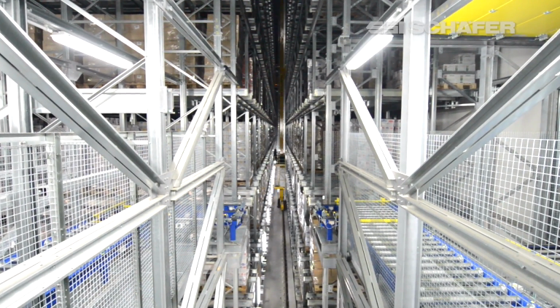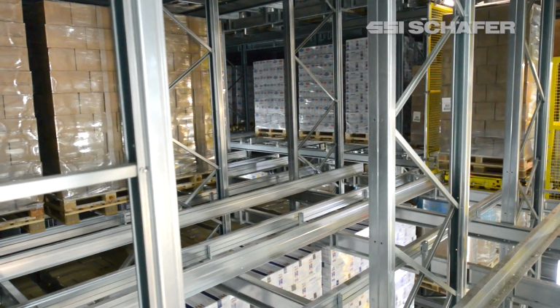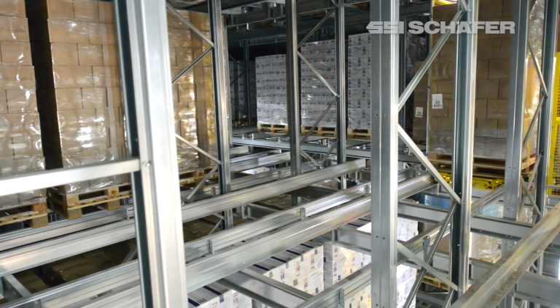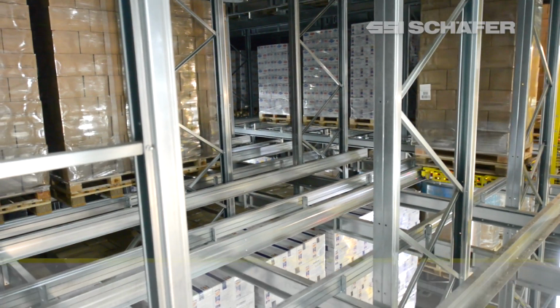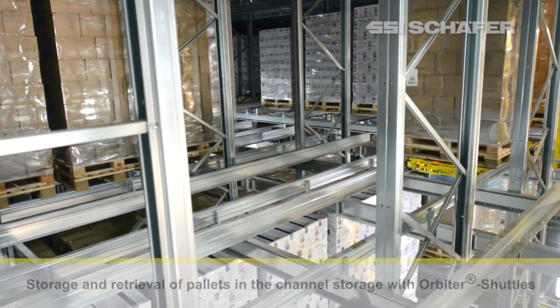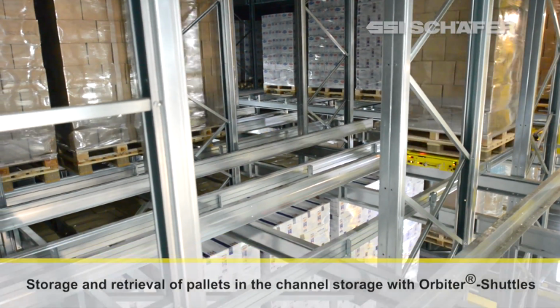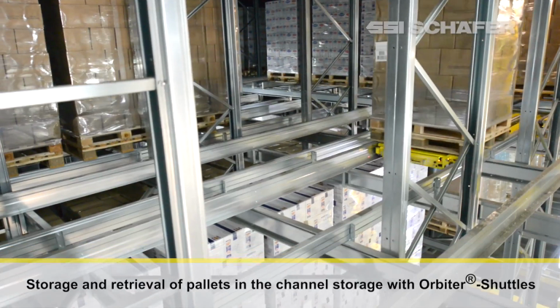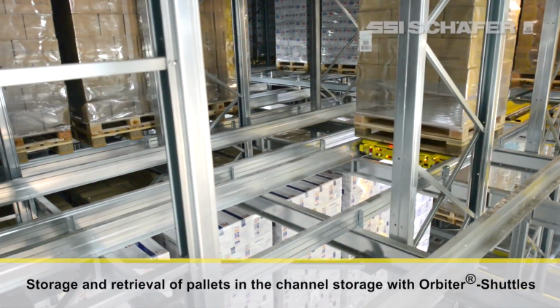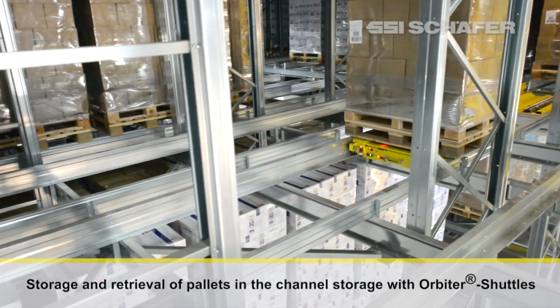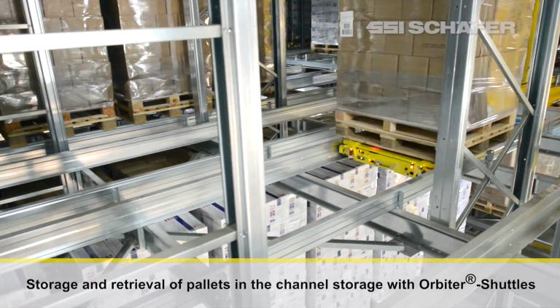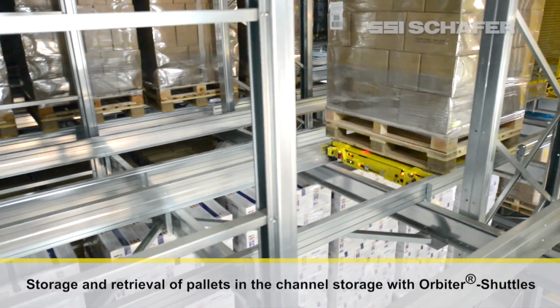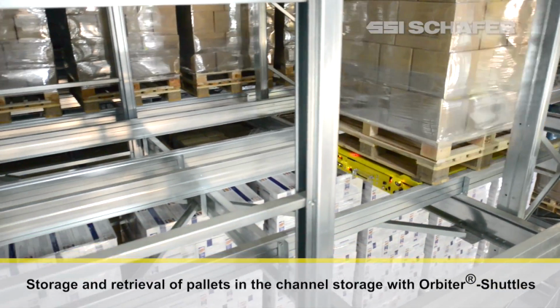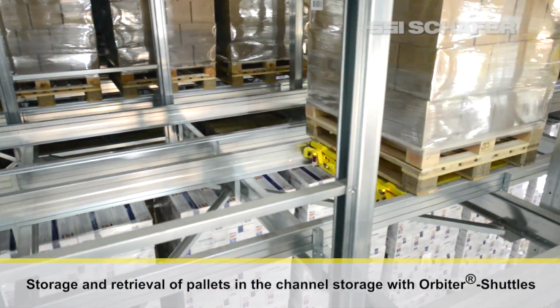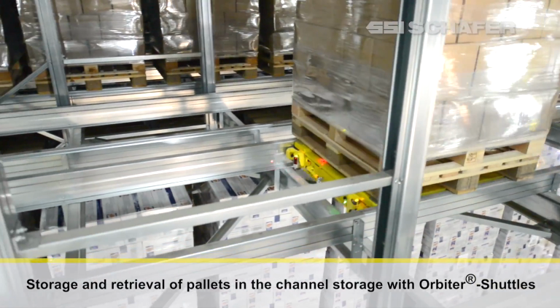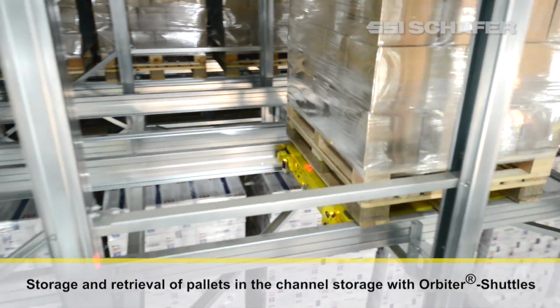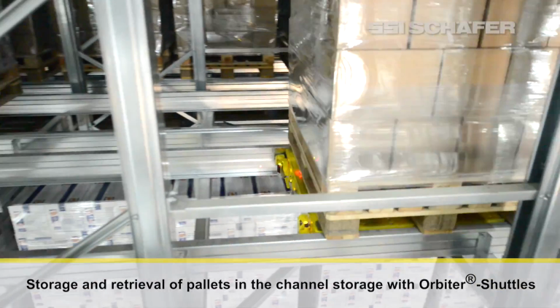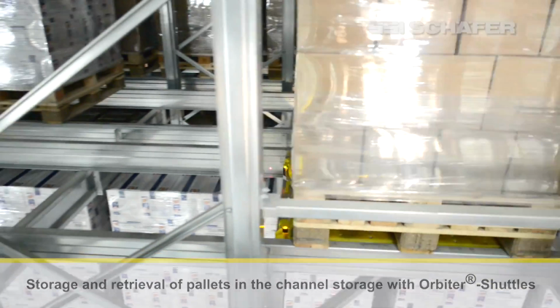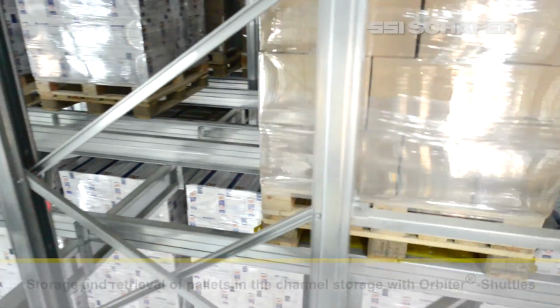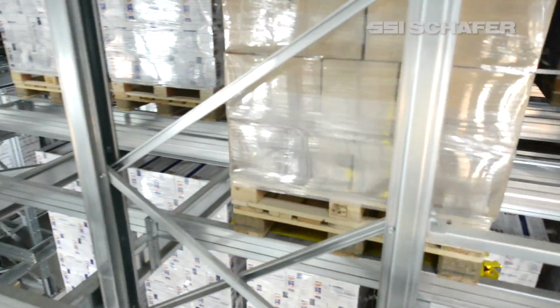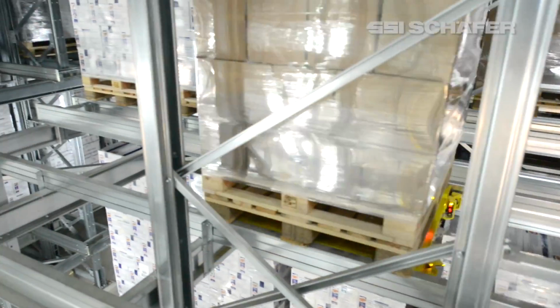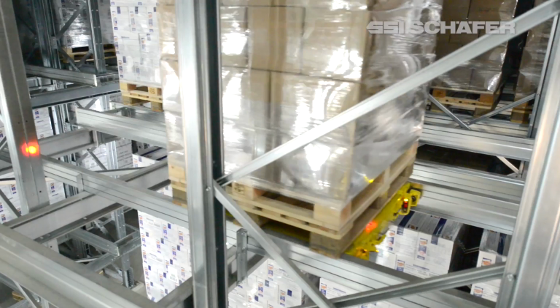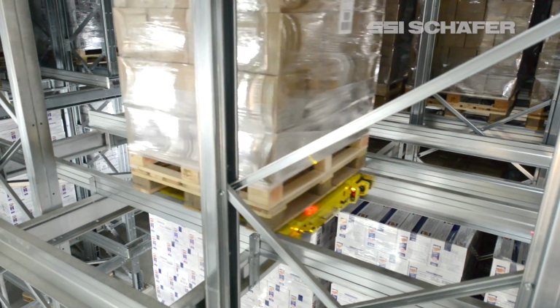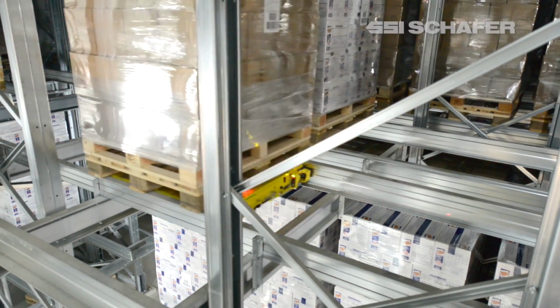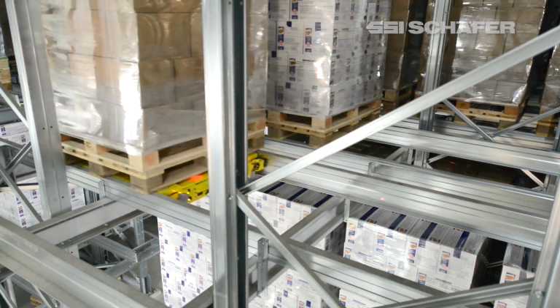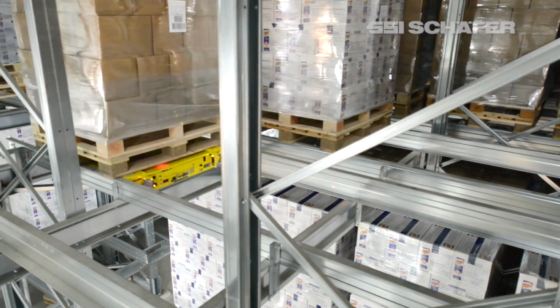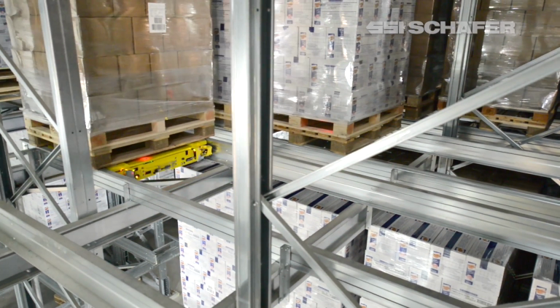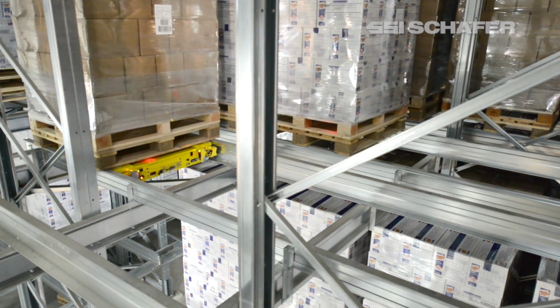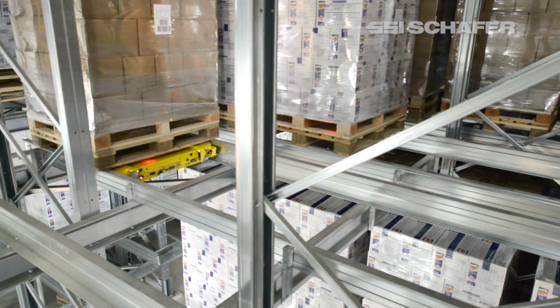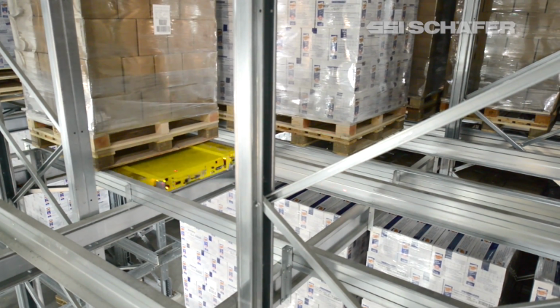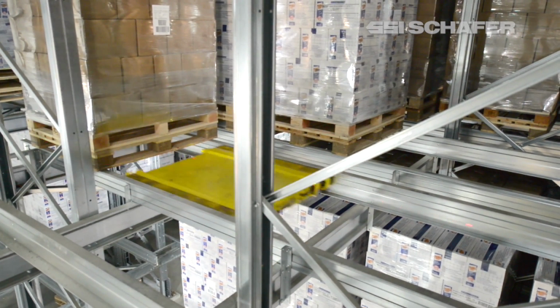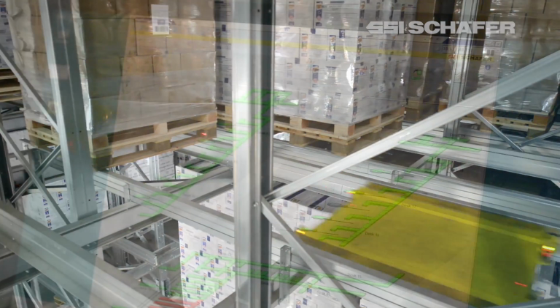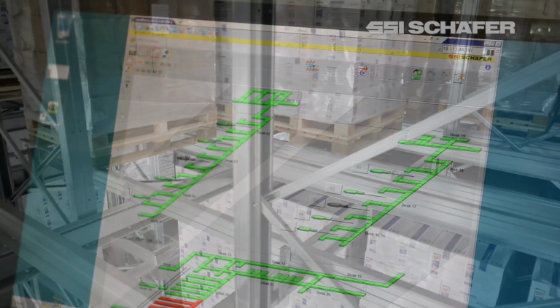After accepting the pallets, the storage and retrieval machines move them to the targeted channel. There, the orbiter shuttles lift the pallets and move them to the defined storage position in the rack channel.